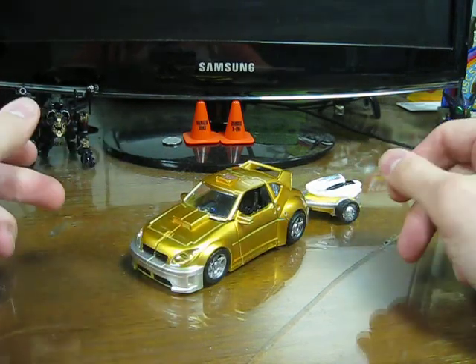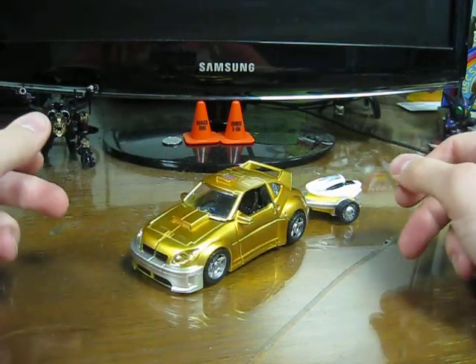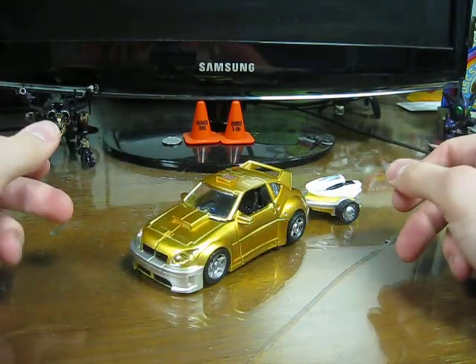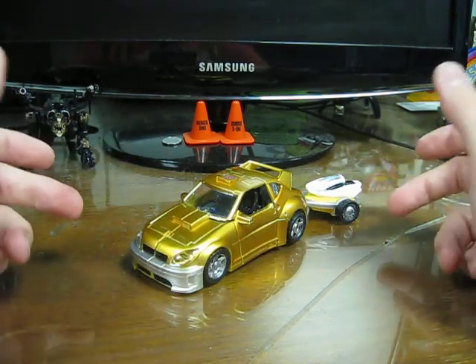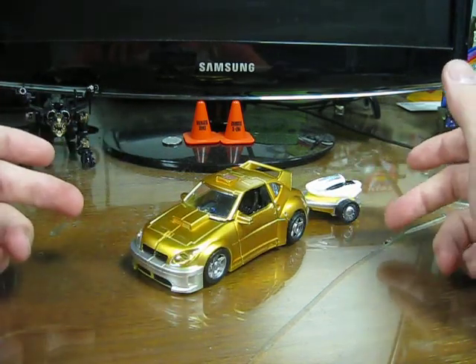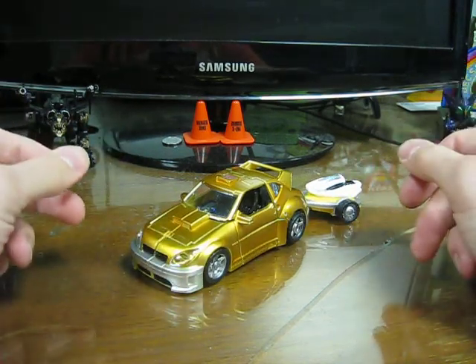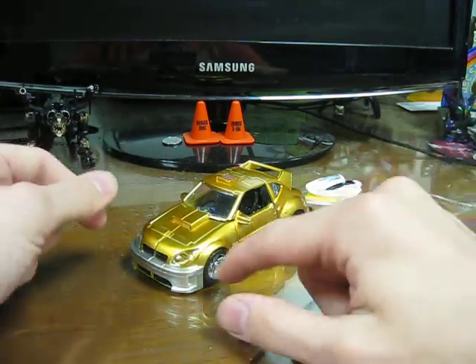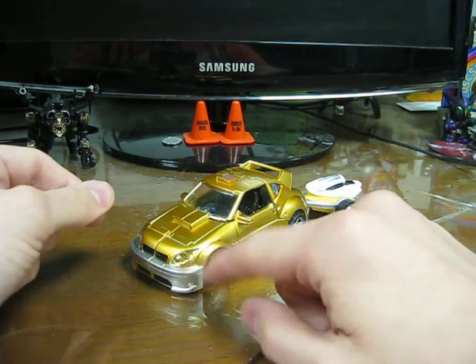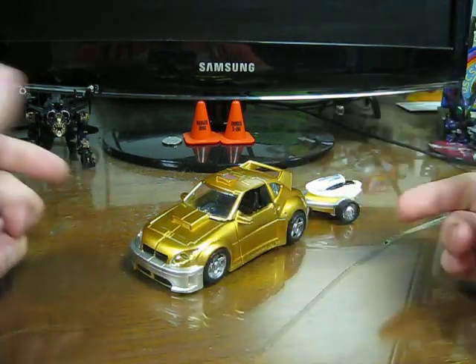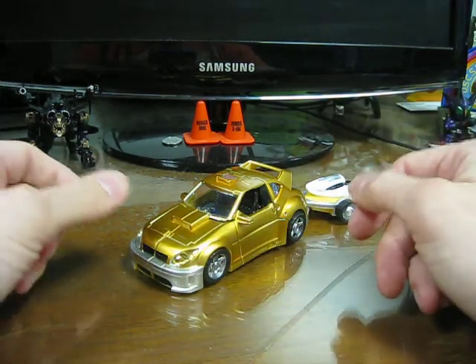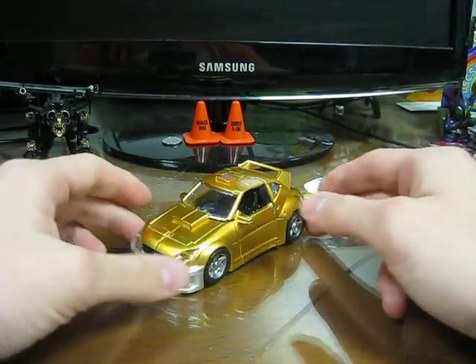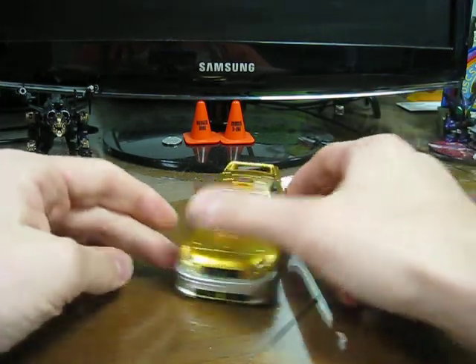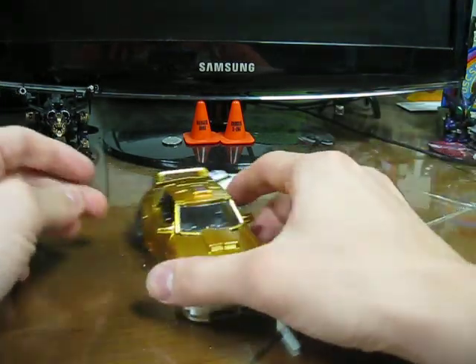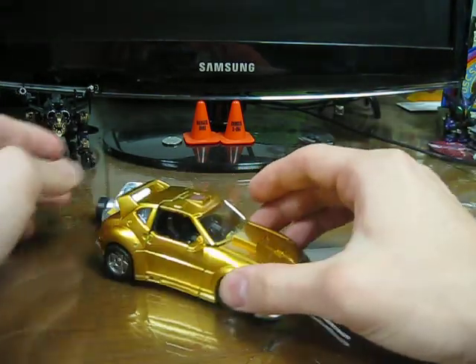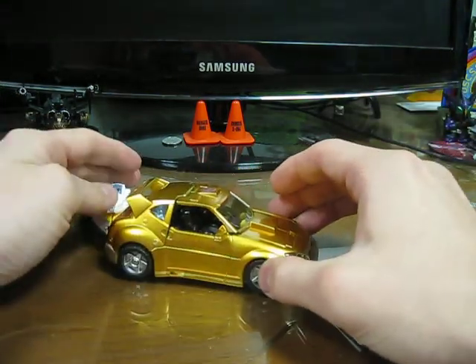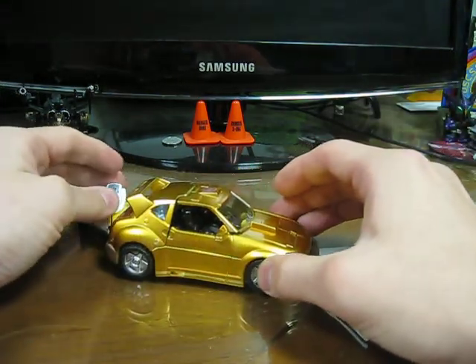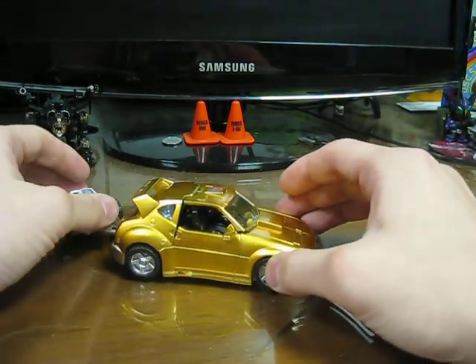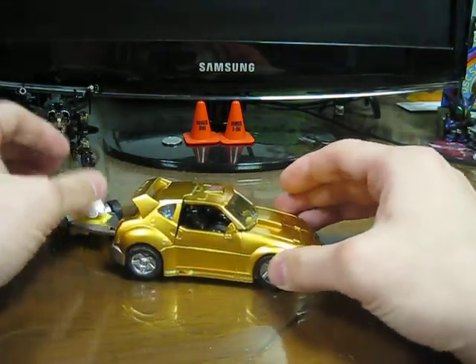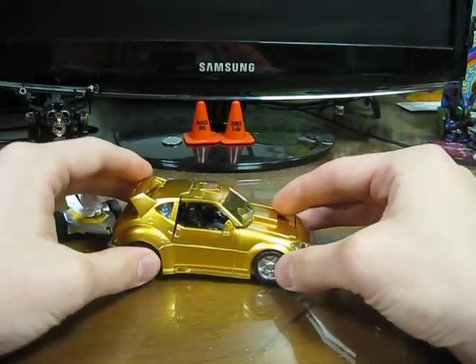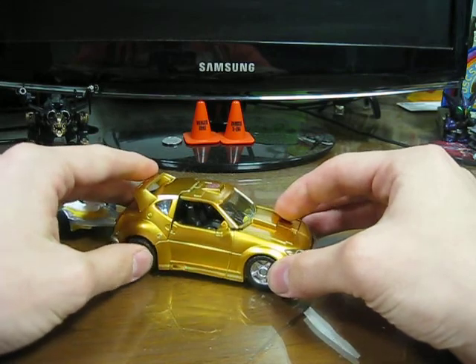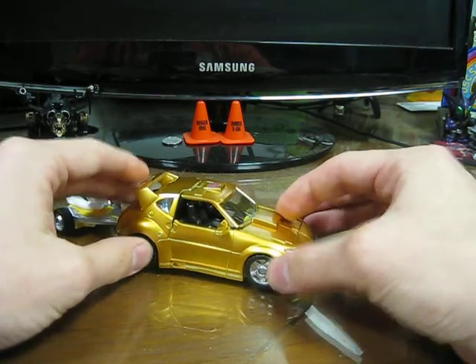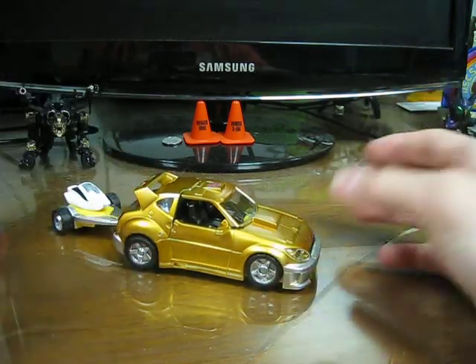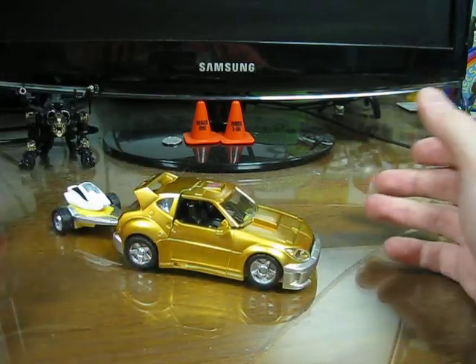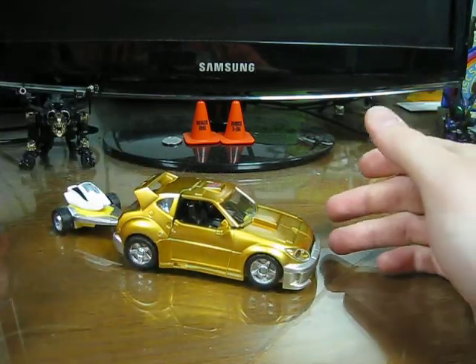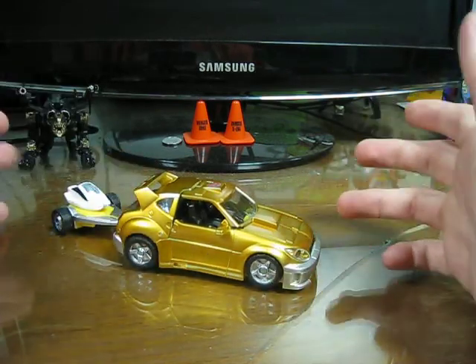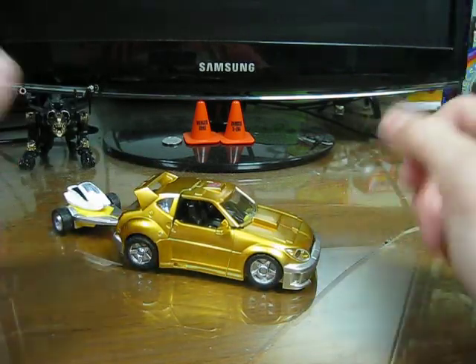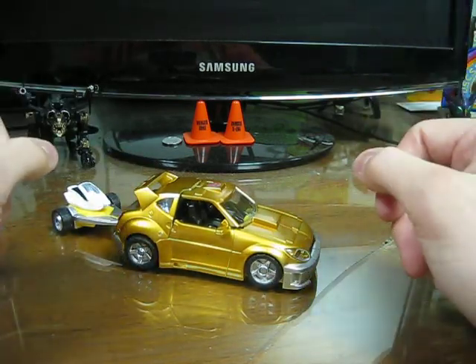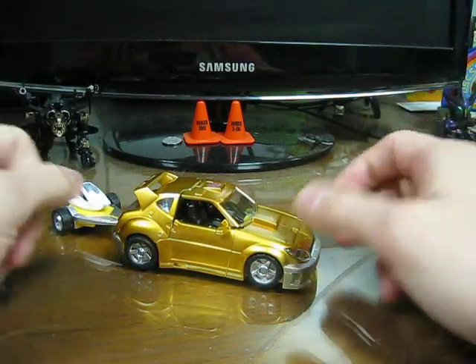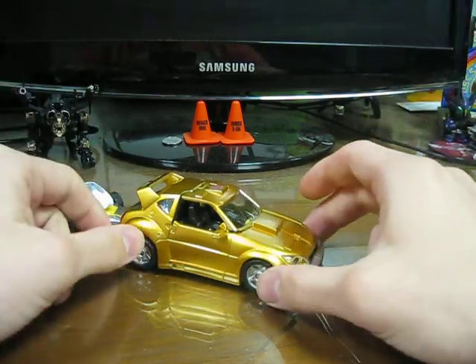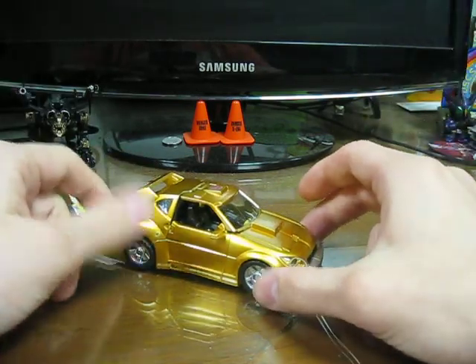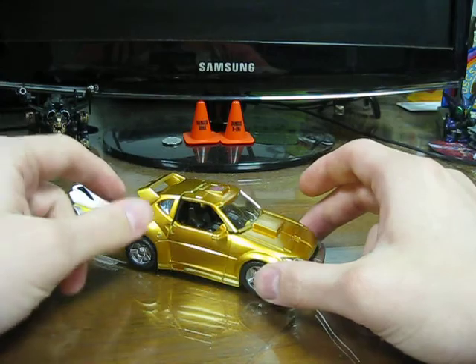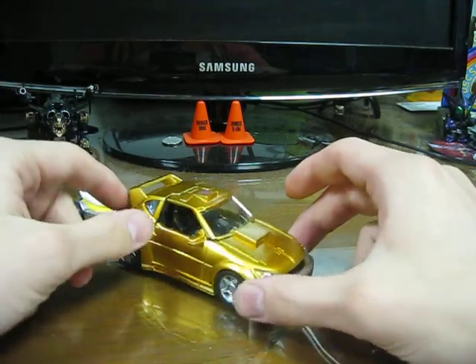I think there was actually a Henkei Bumblebee that had some chrome bits on him. But this paint job — I can't tell you enough how gold and silver this paint job is. It just blows my mind.